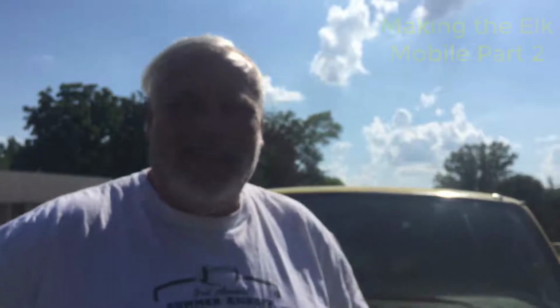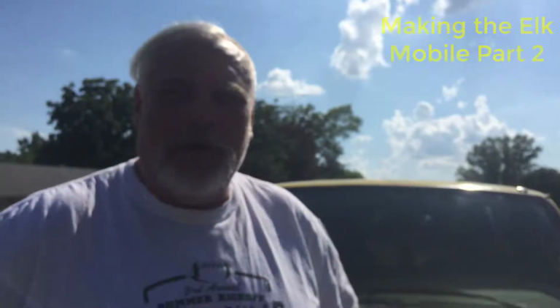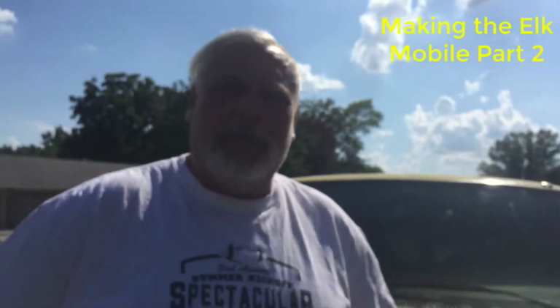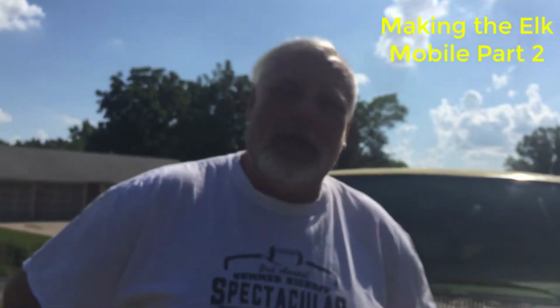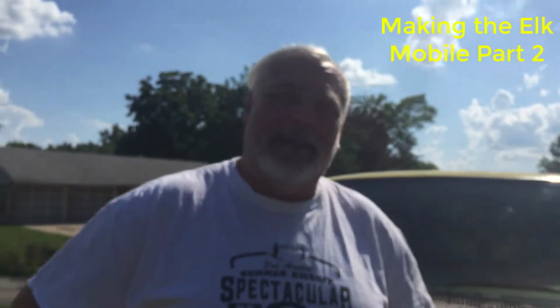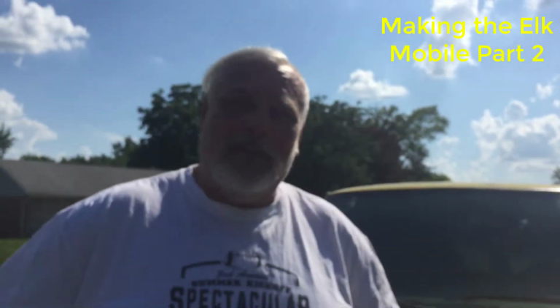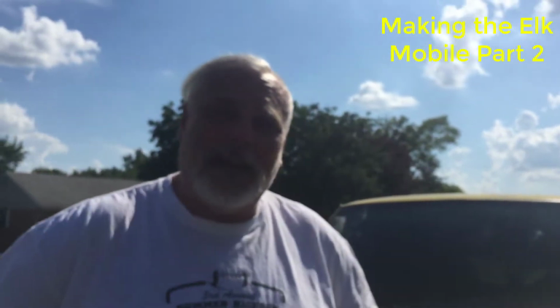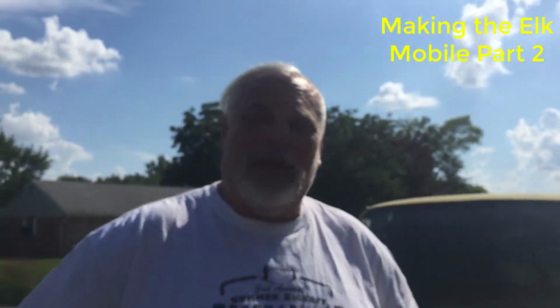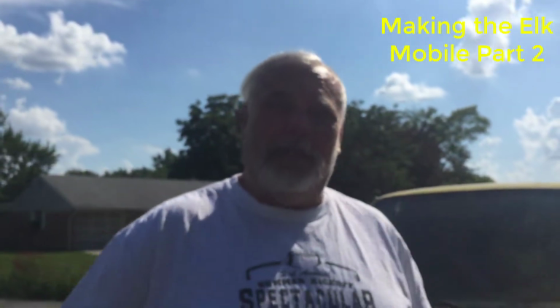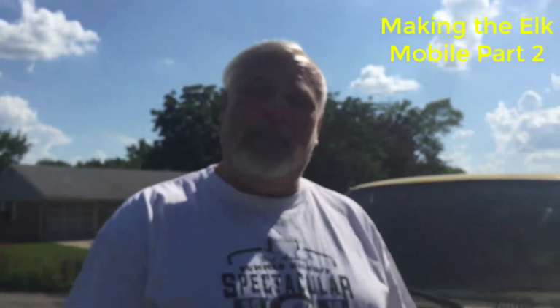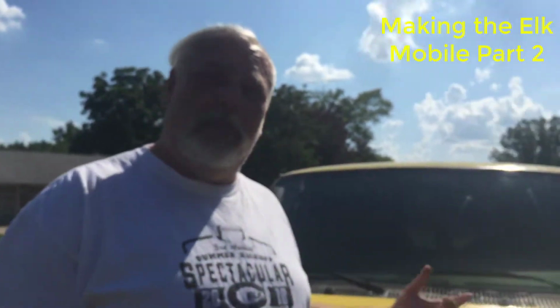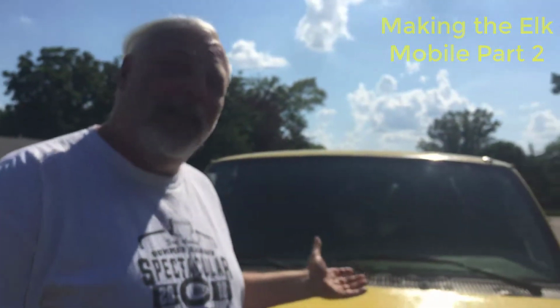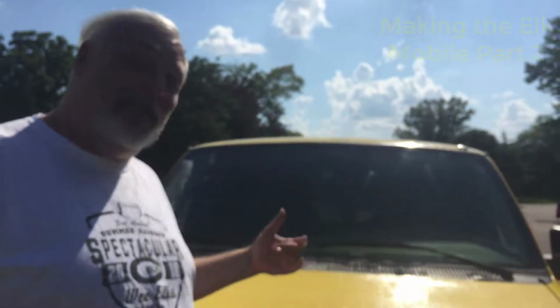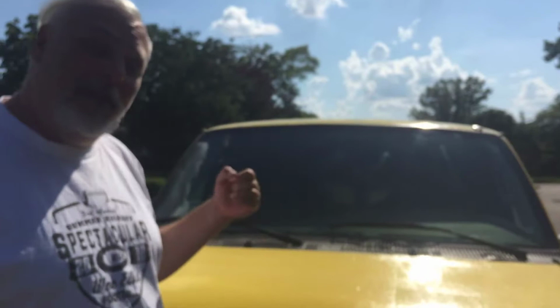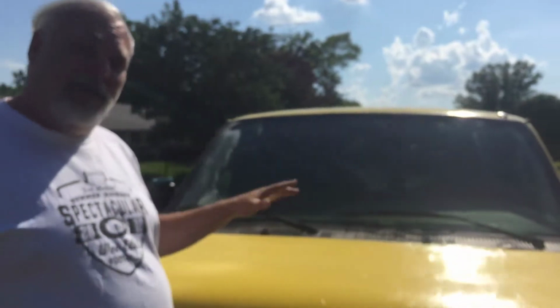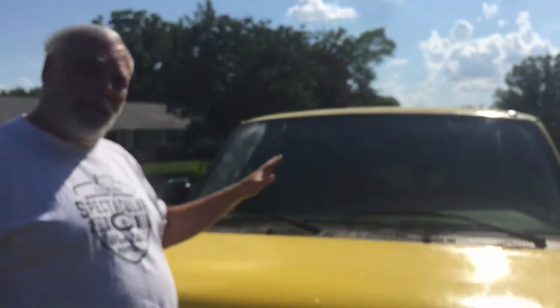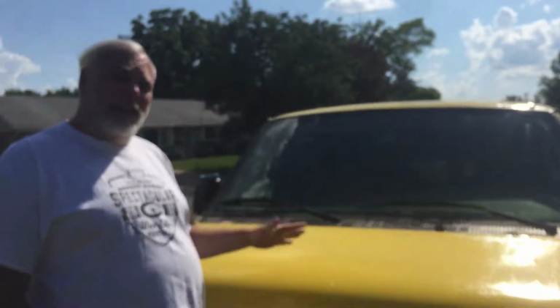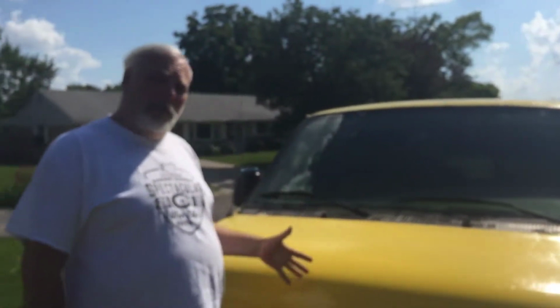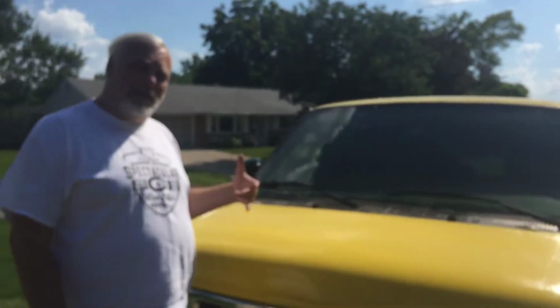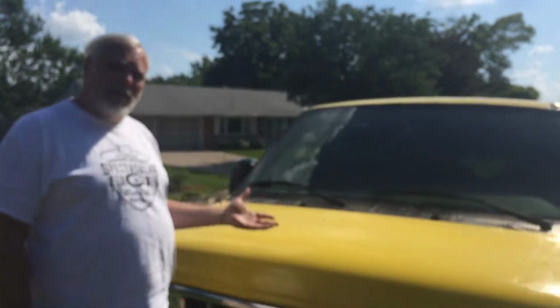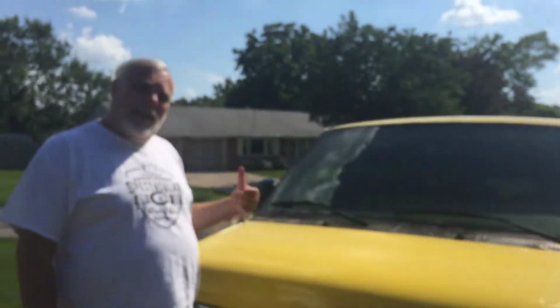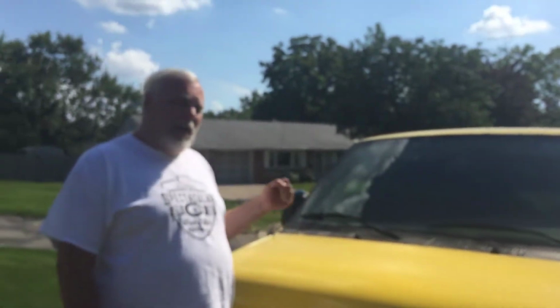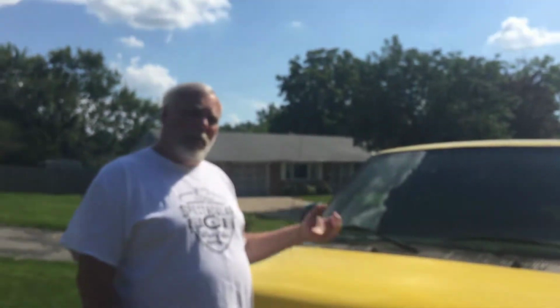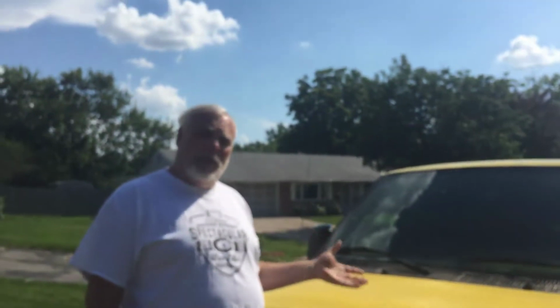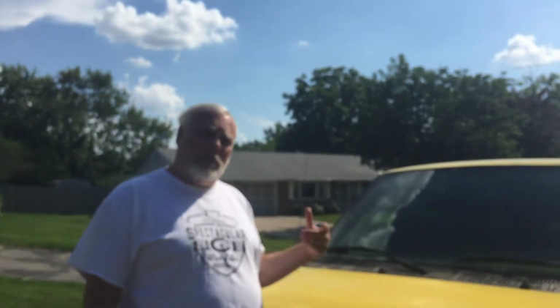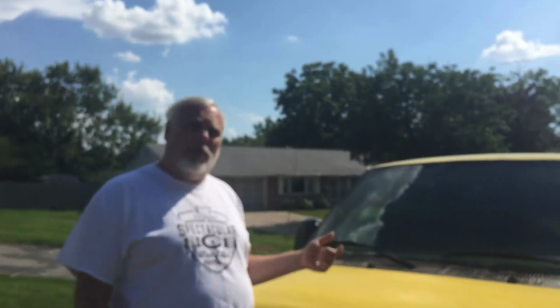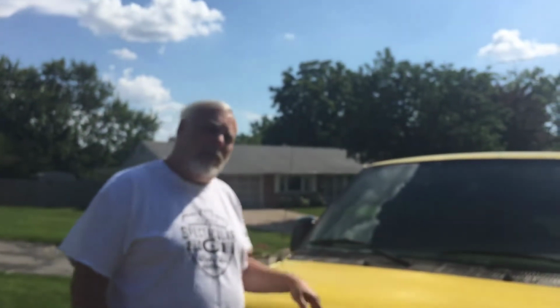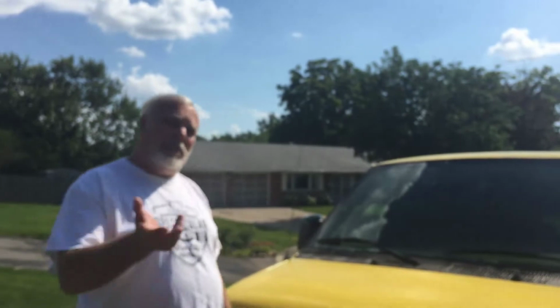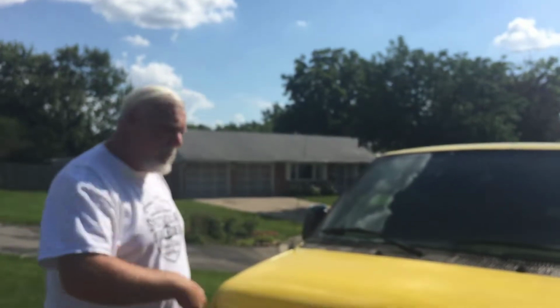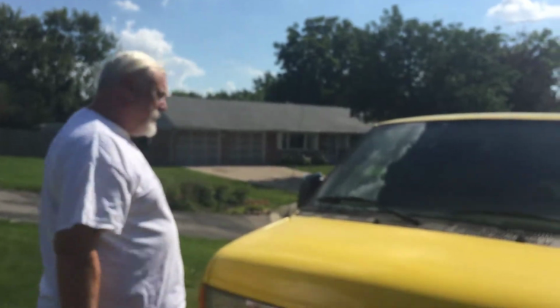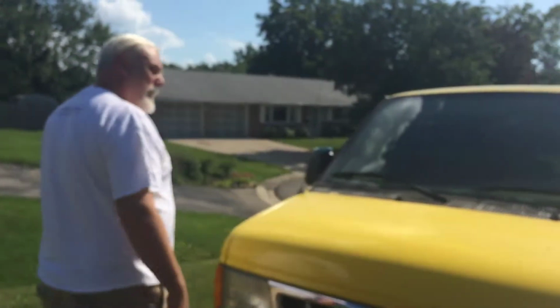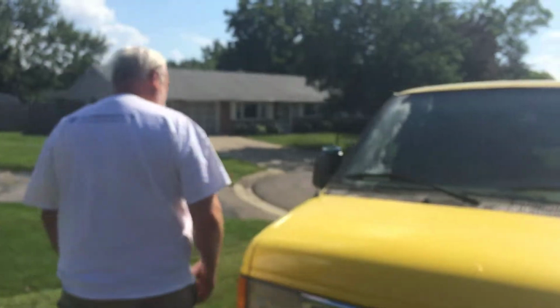Hello again everybody, welcome back. This is the second part of making the Elk Mobile. As you can see, we have the yellow paint done. What we're going to be doing now is we're going to be starting to do our decorations. Come on, I'll take a look at what we've got so far.